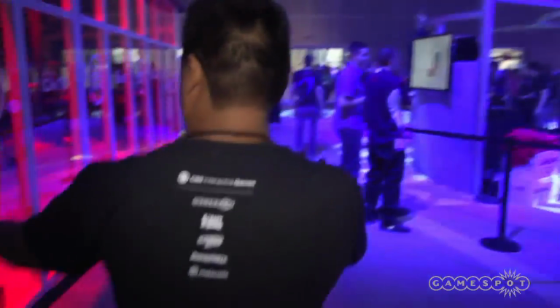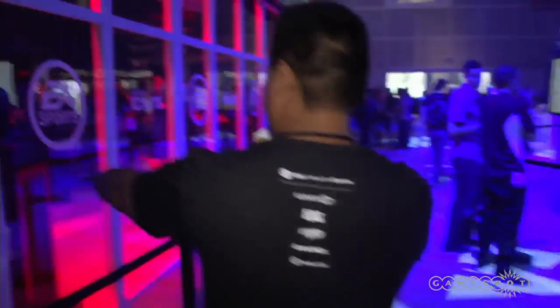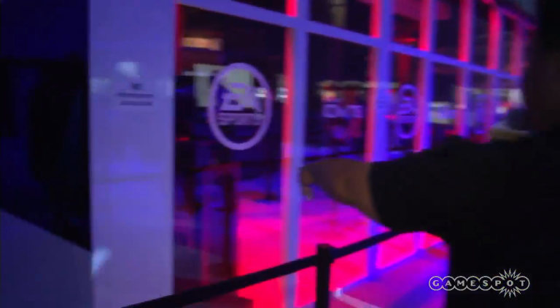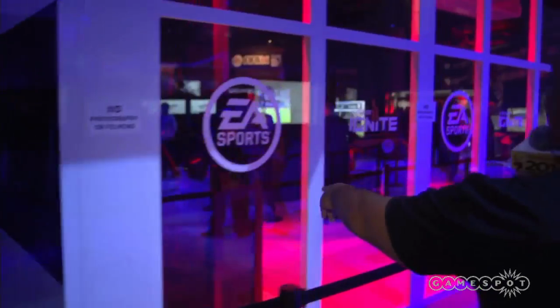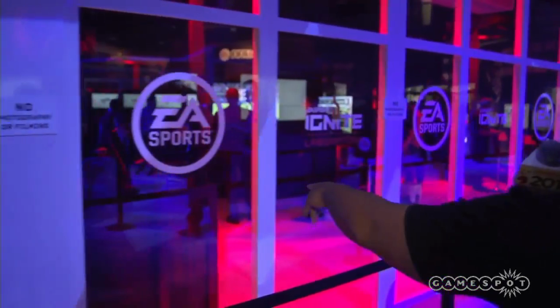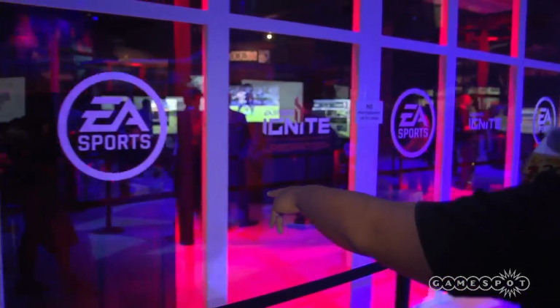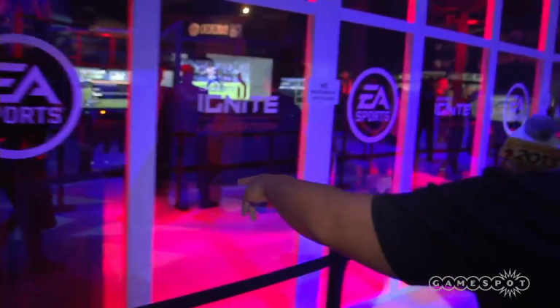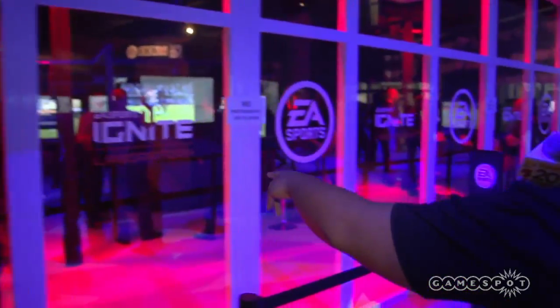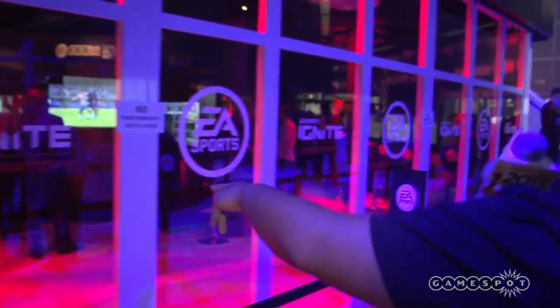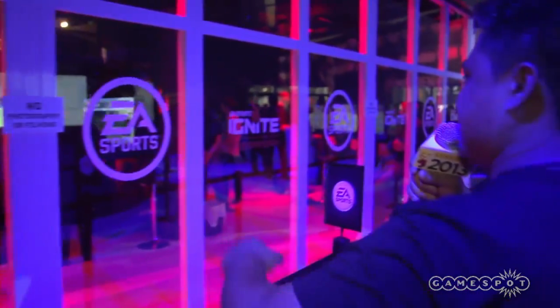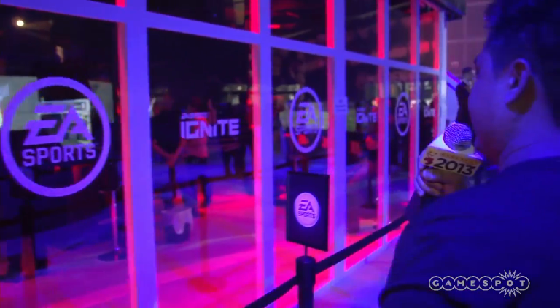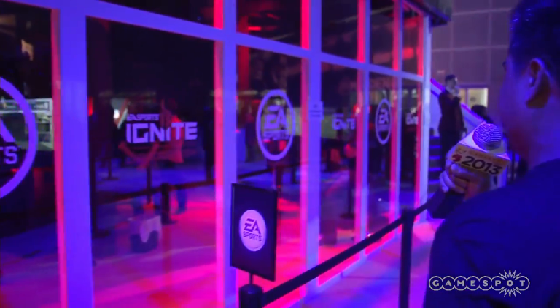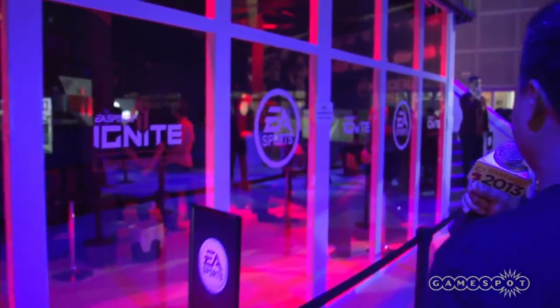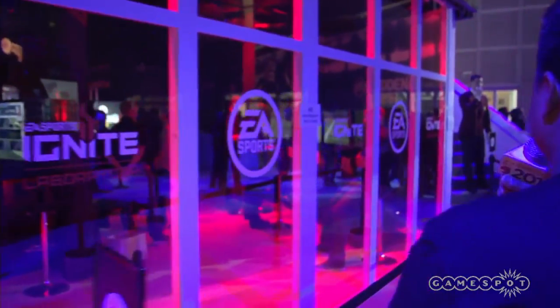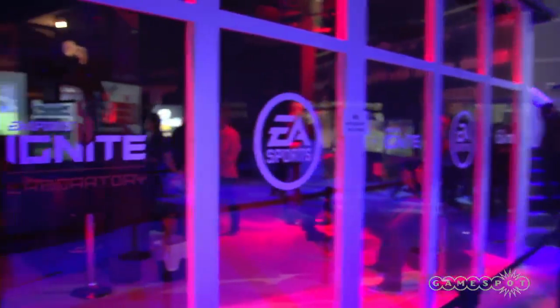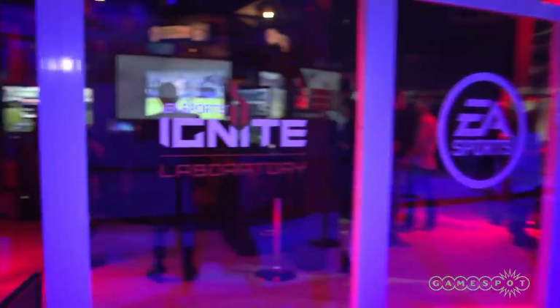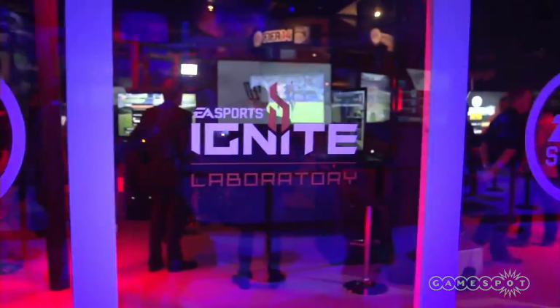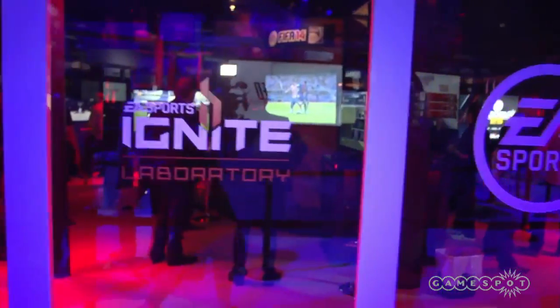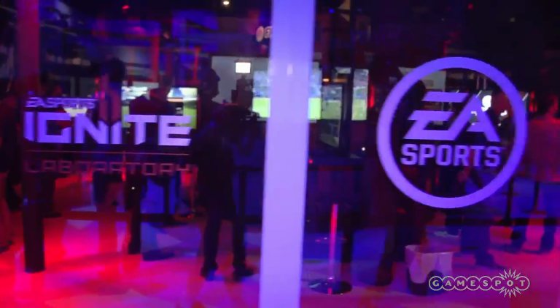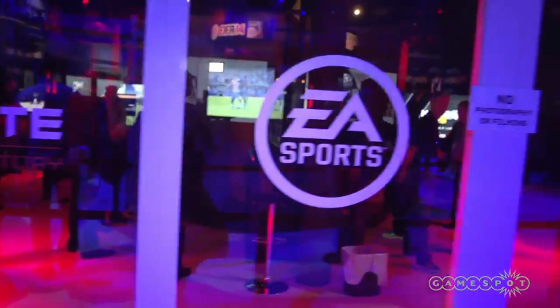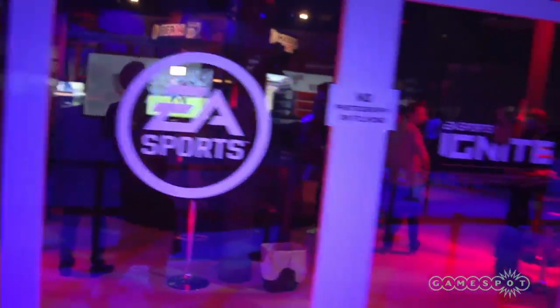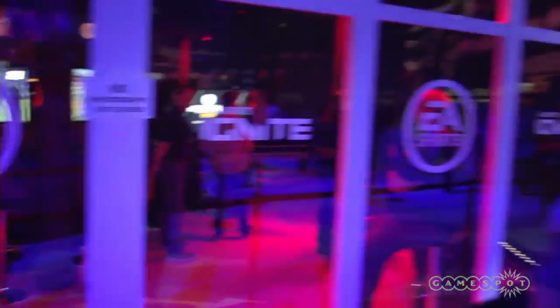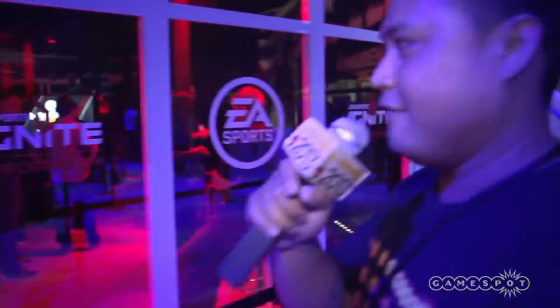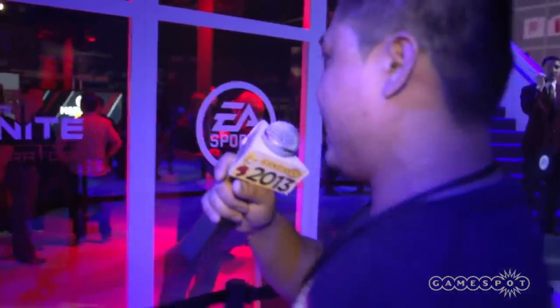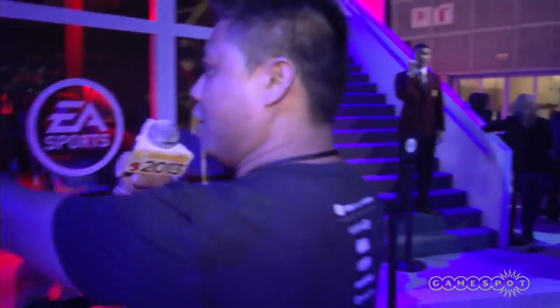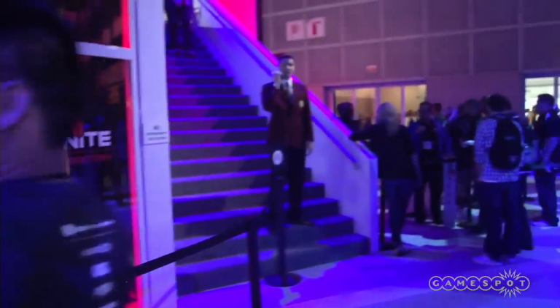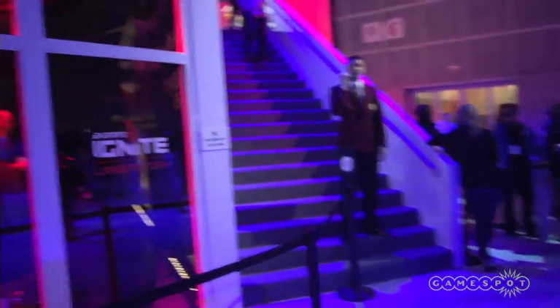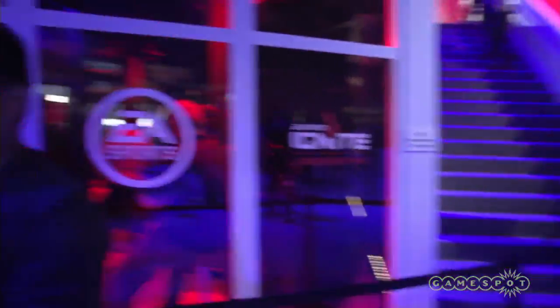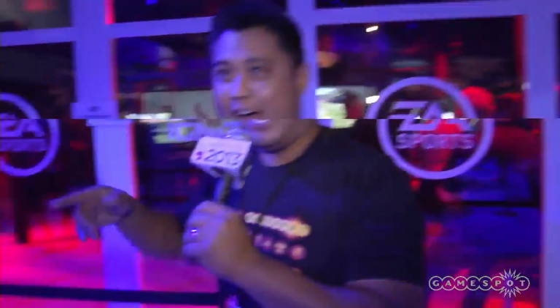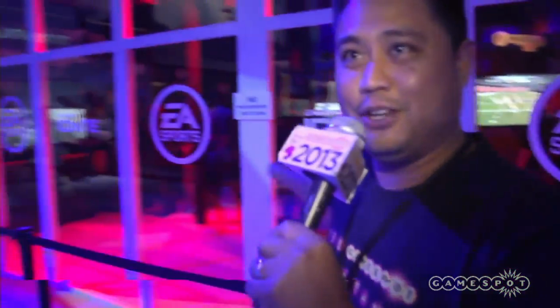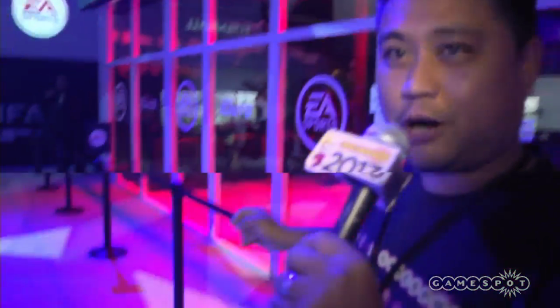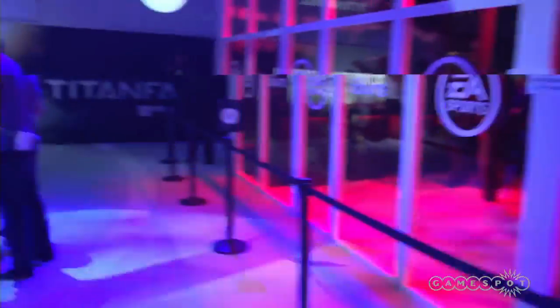We got the EA Sports Ignite Laboratory up in here. And it looks like — oh wait, I guess we can't film that. No photography or filming.